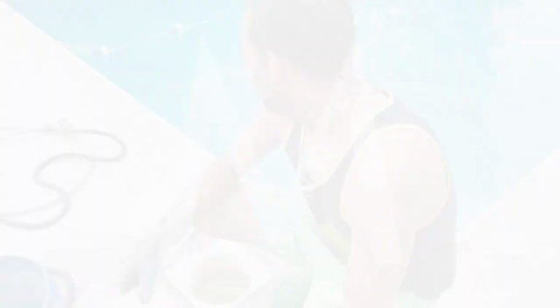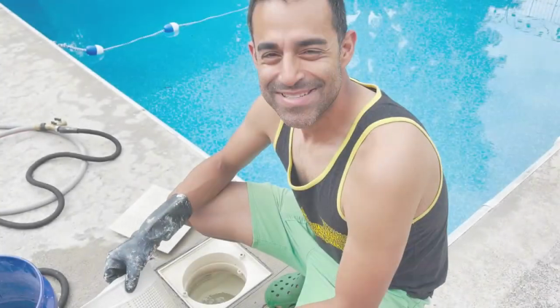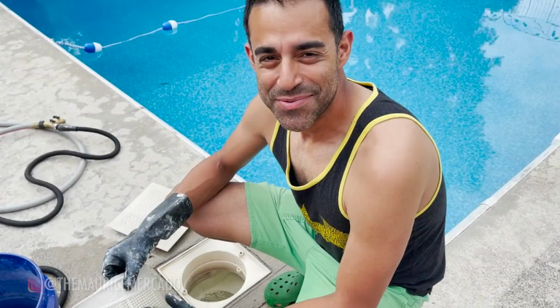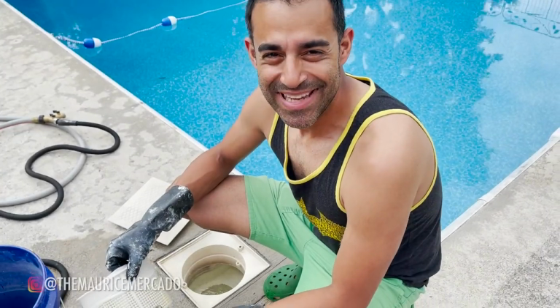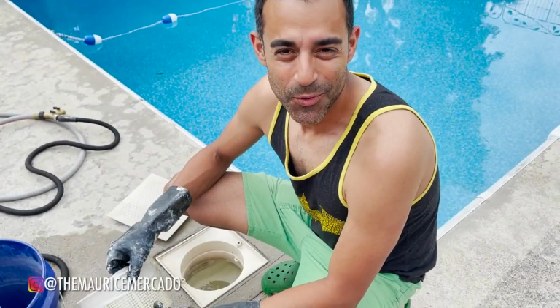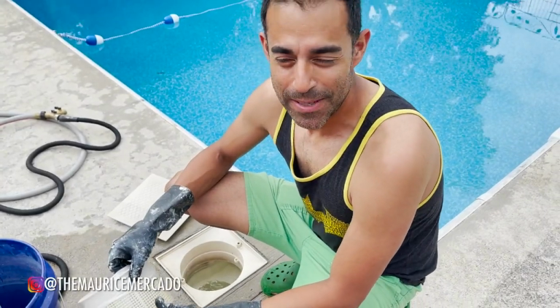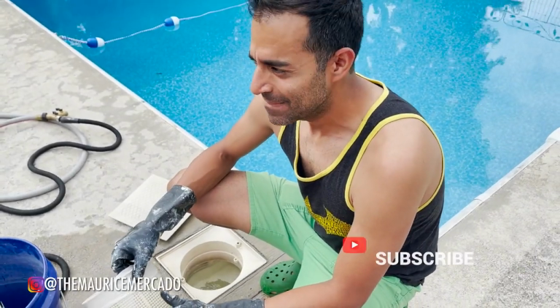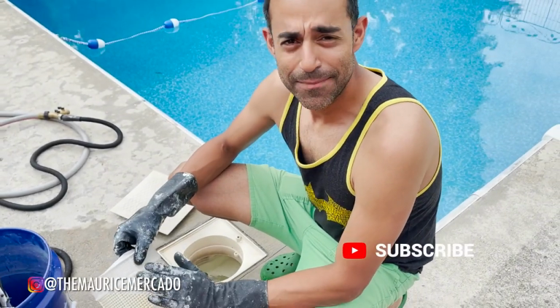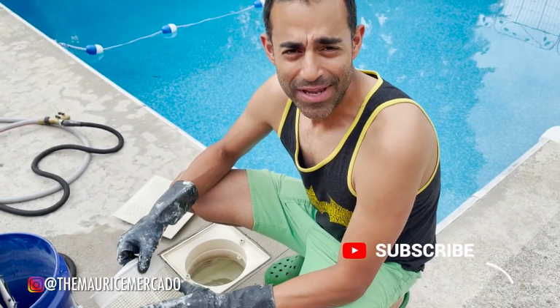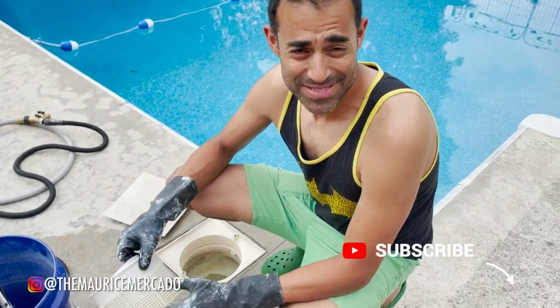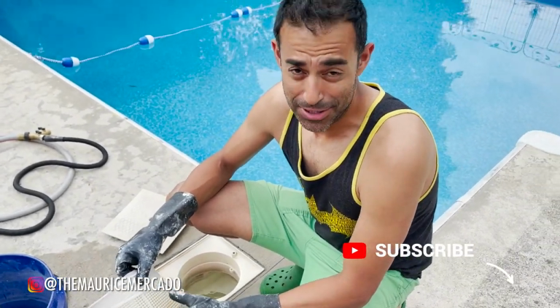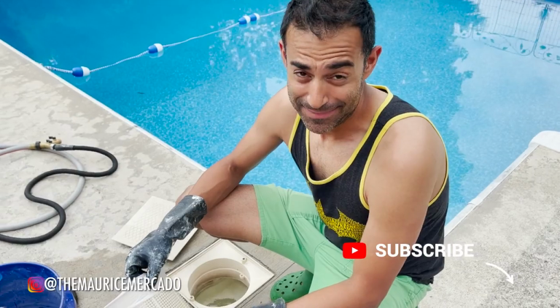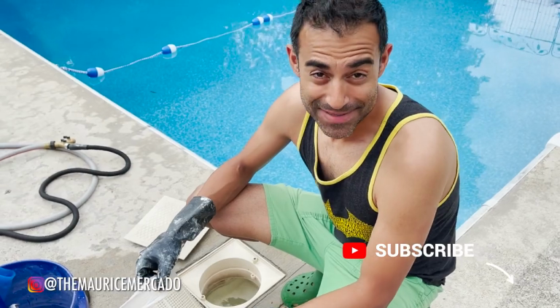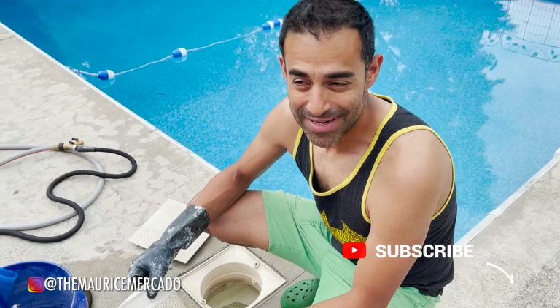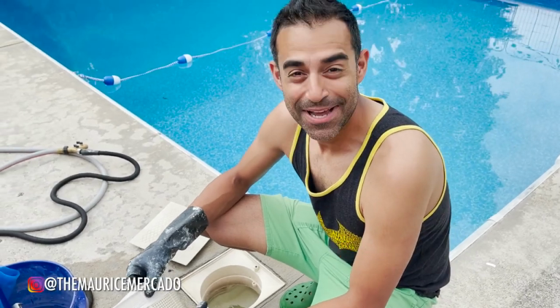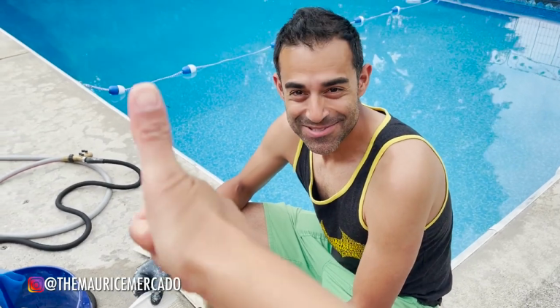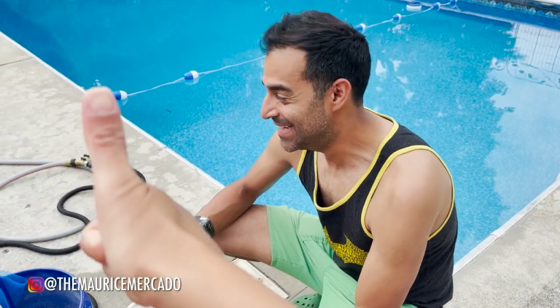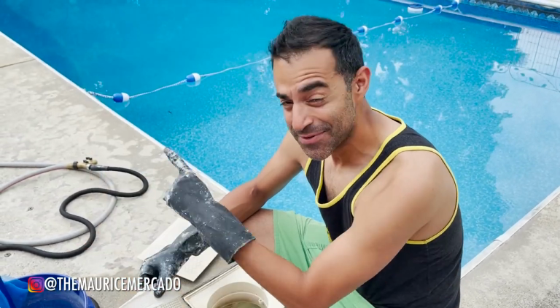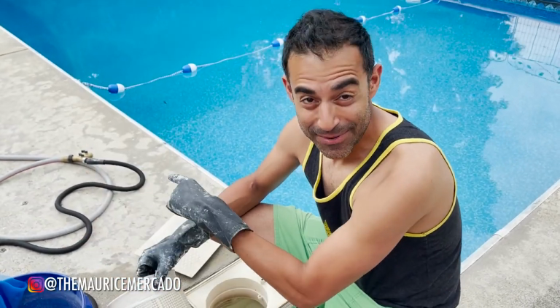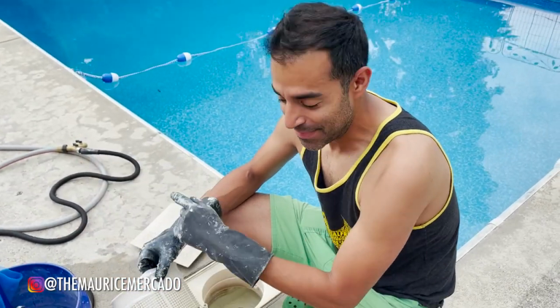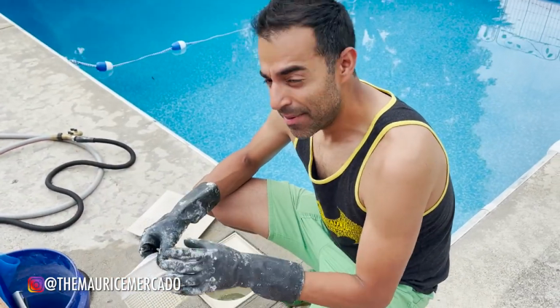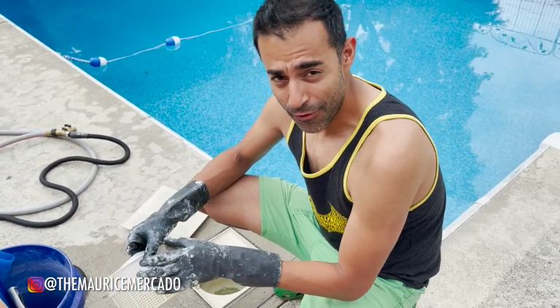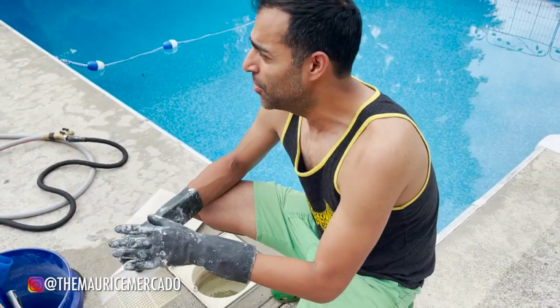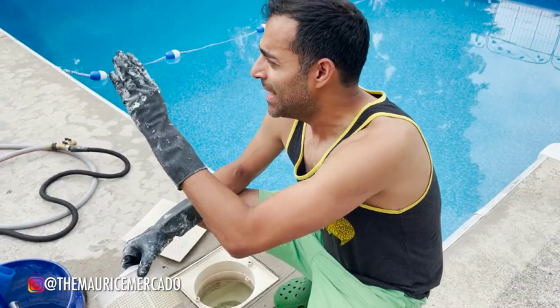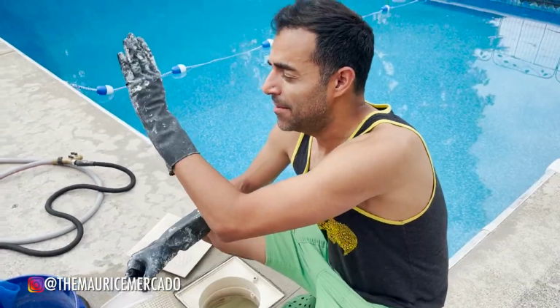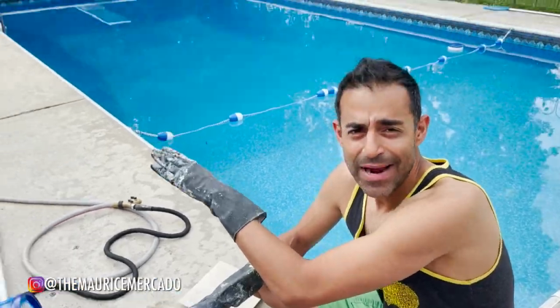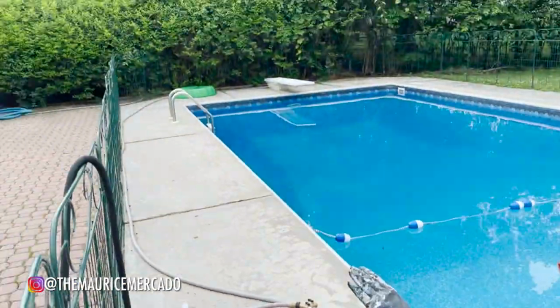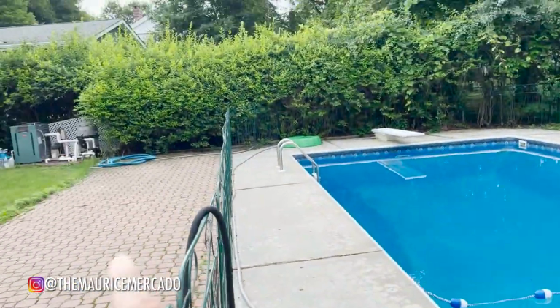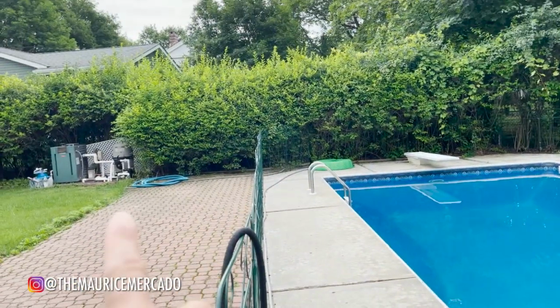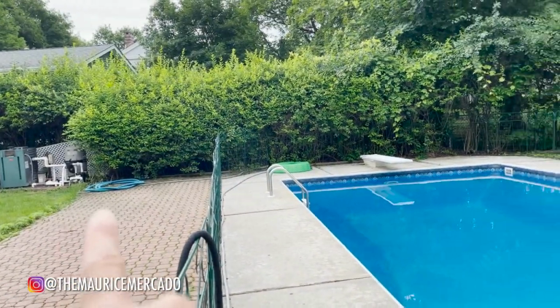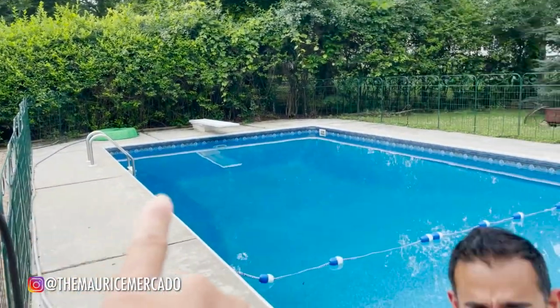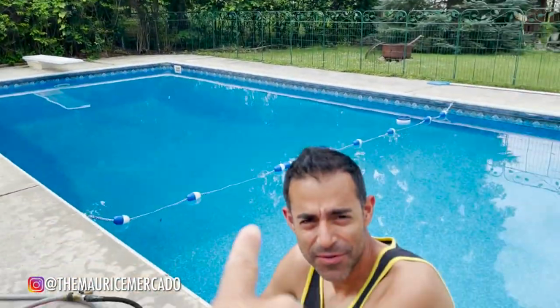We're so excited because we finally have the pool going. It's been about a week. The boys have loved it, my wife has enjoyed it — I have not. So today's the first day that I'm going to jump in. But before I do, I did a backwash one more time to clean out the filter.